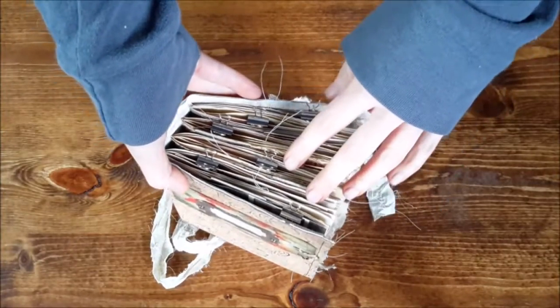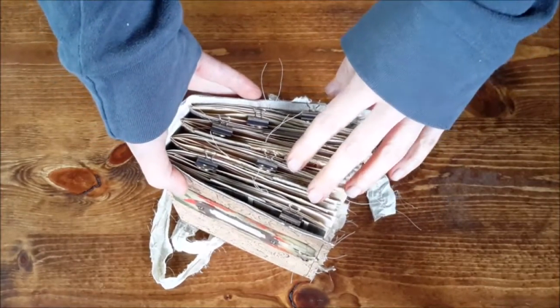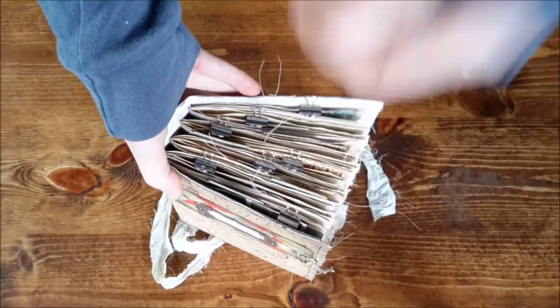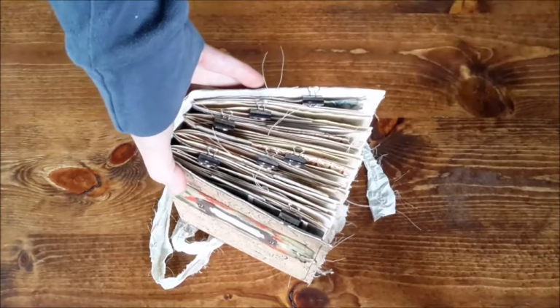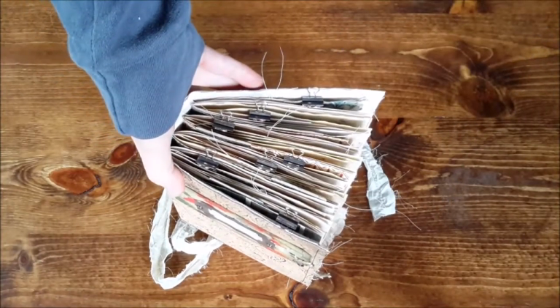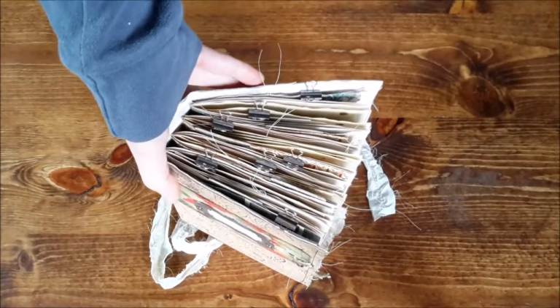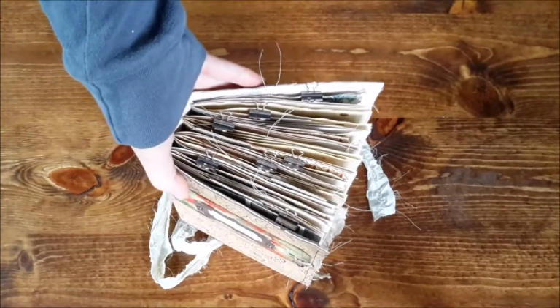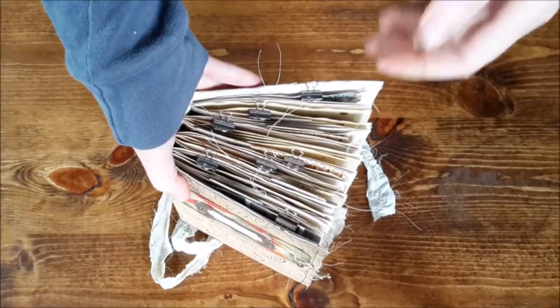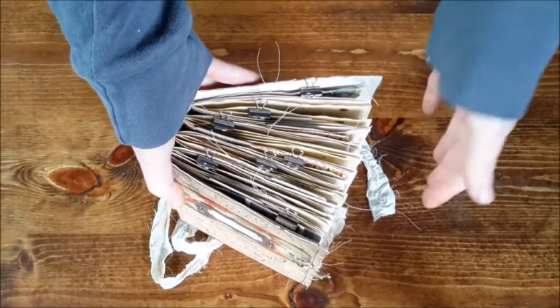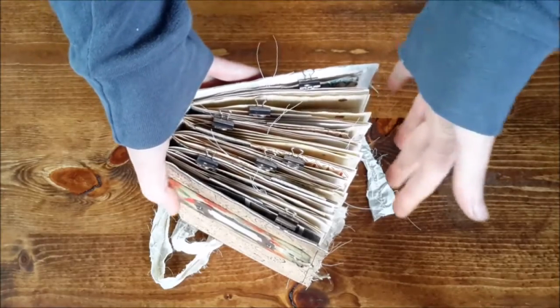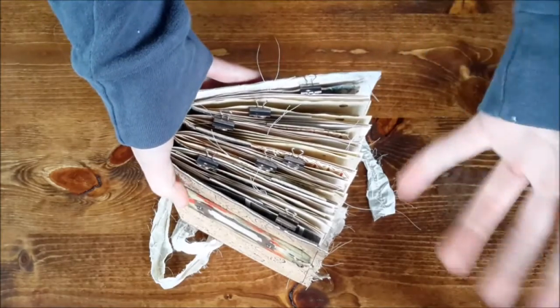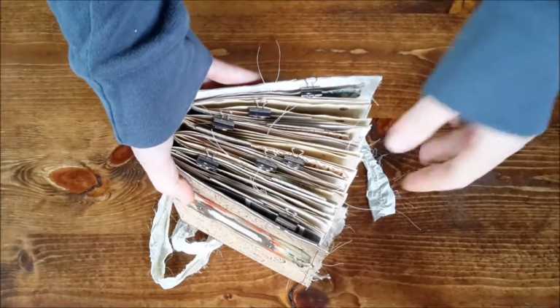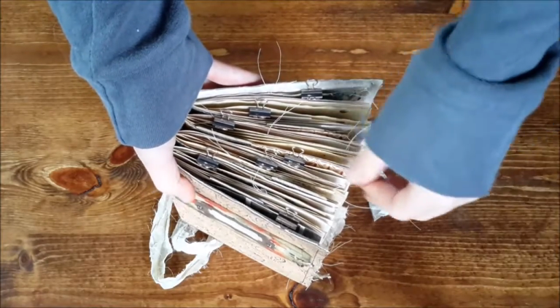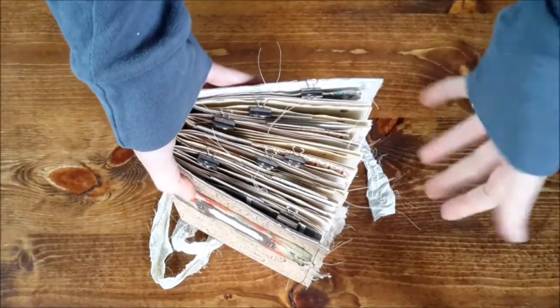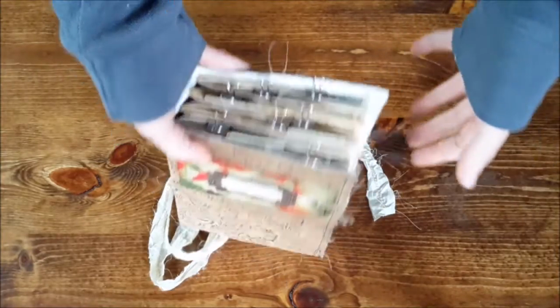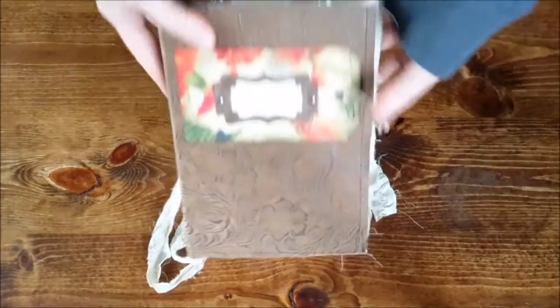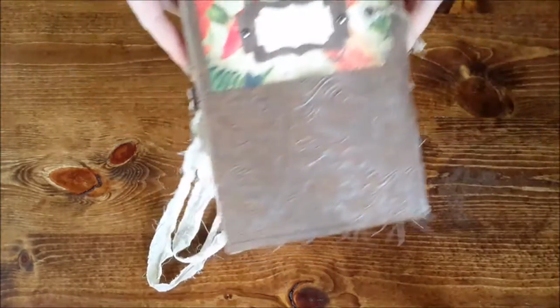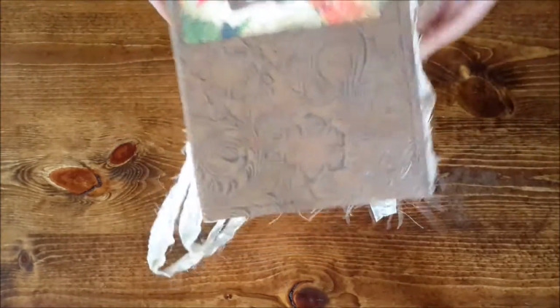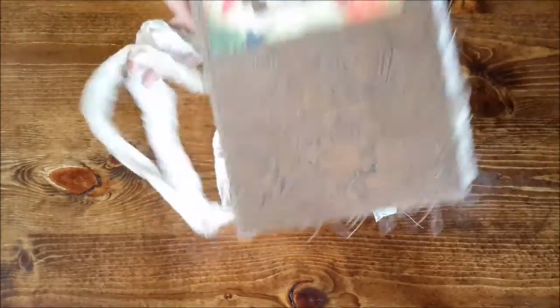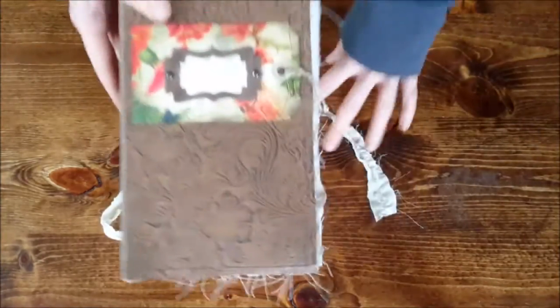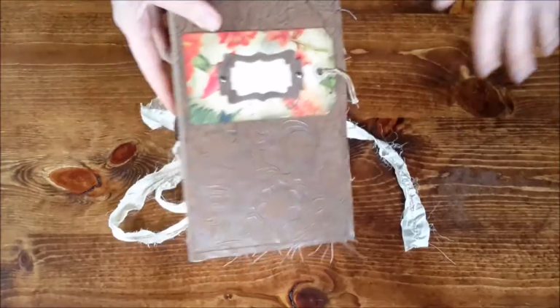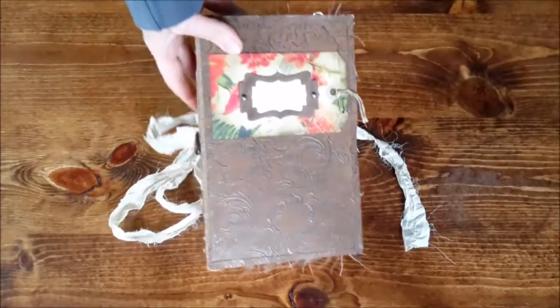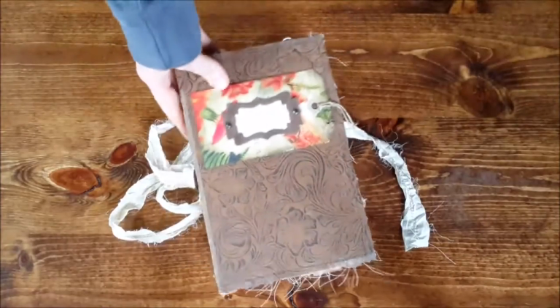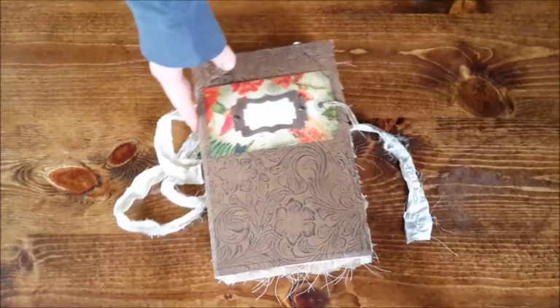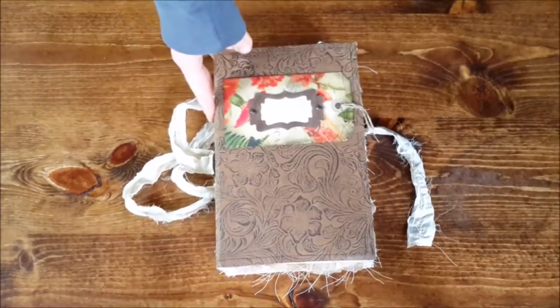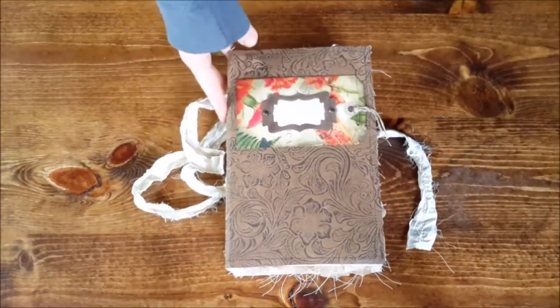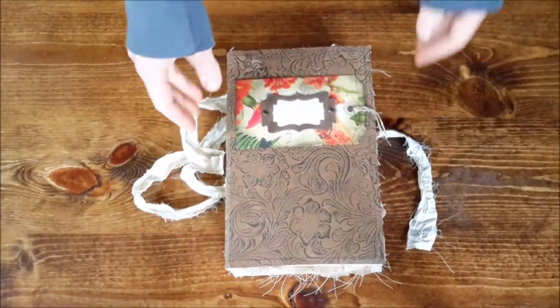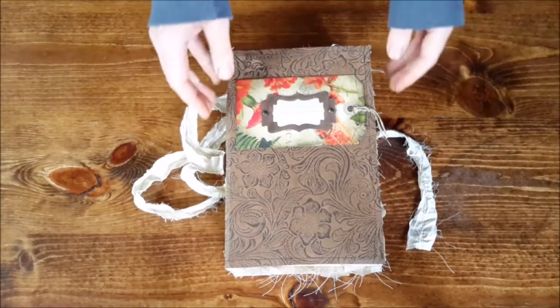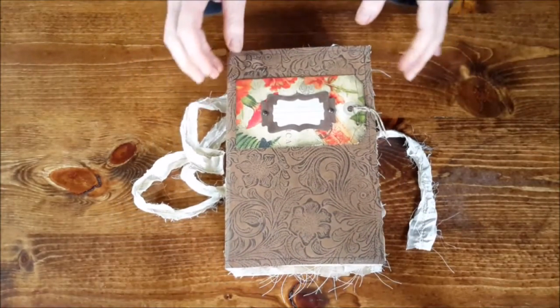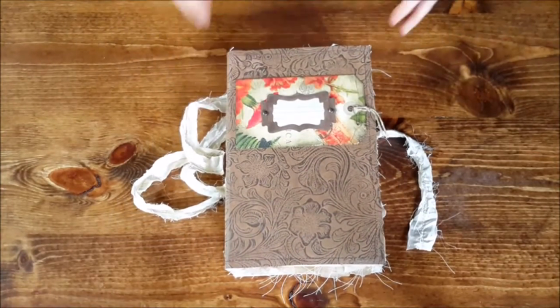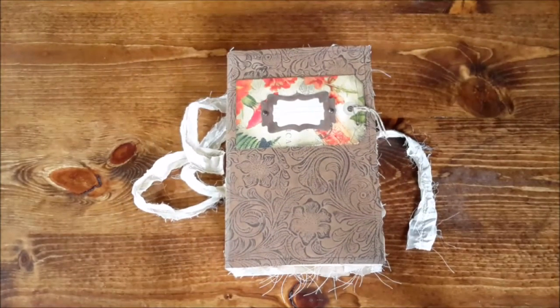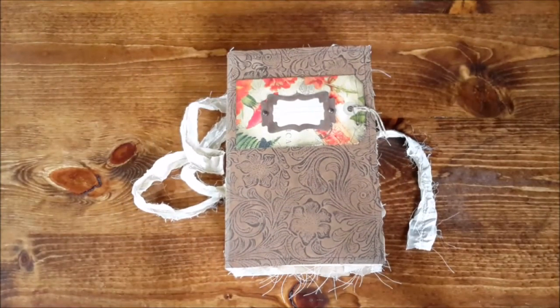This one is 8 by 5. So it's got more pages and it's bigger. But still, you can see here, it still has sewing and that kind of thing in it.